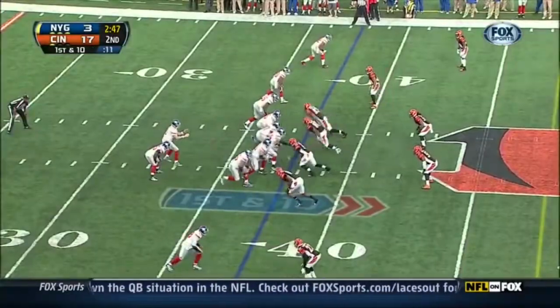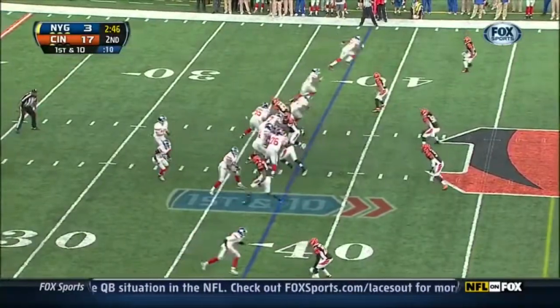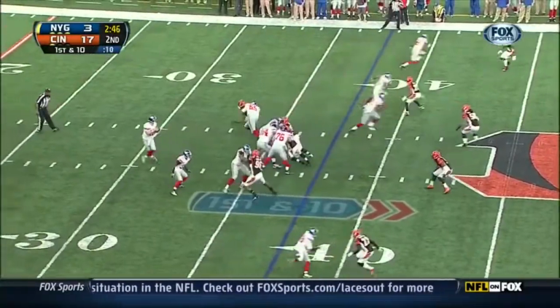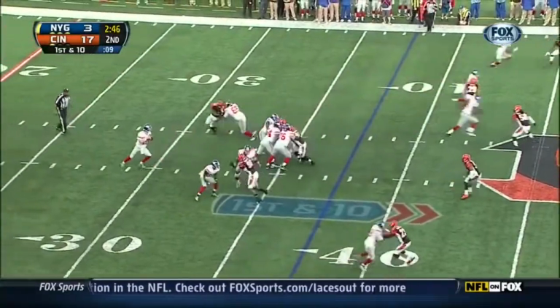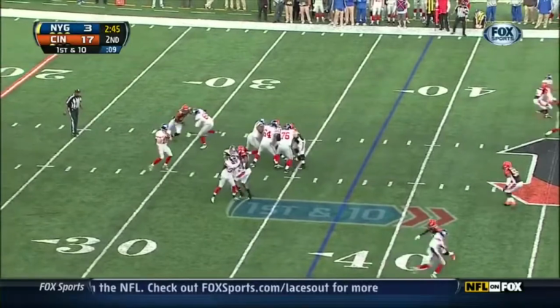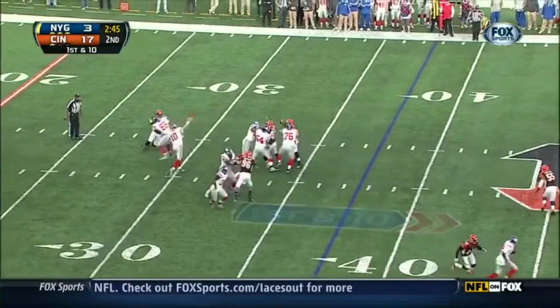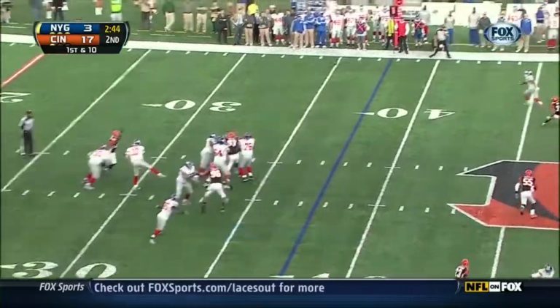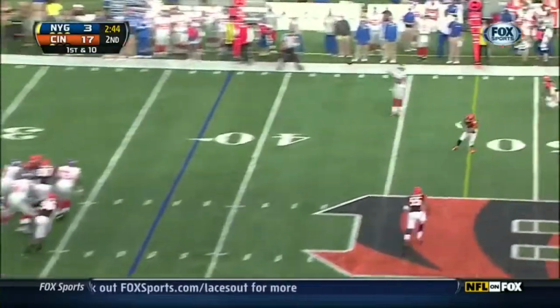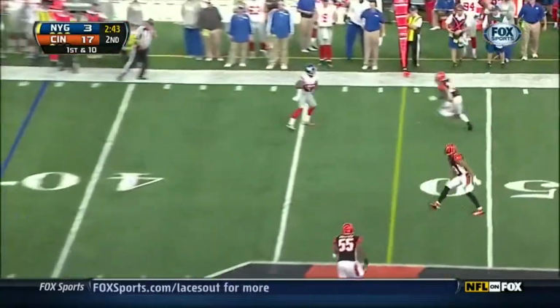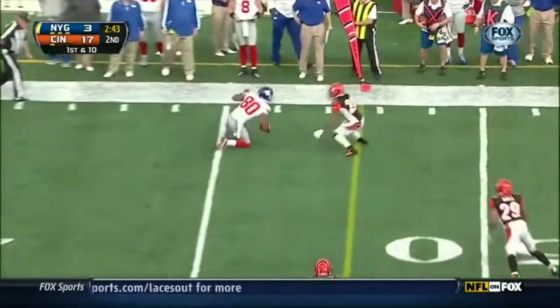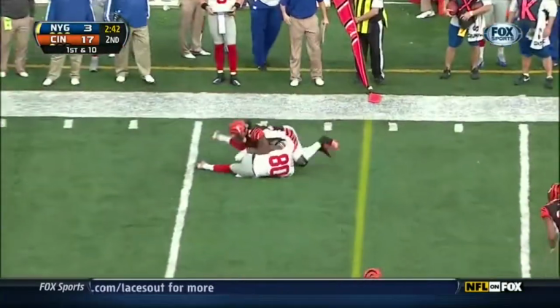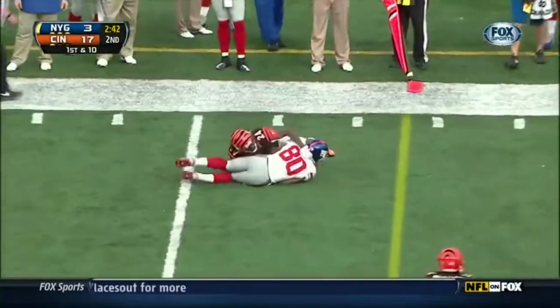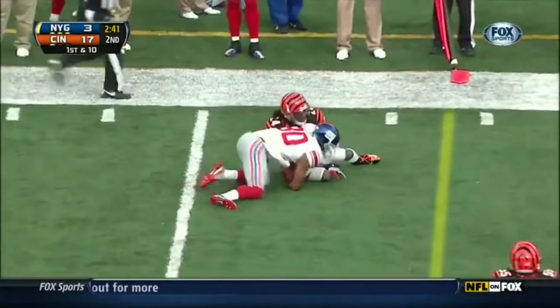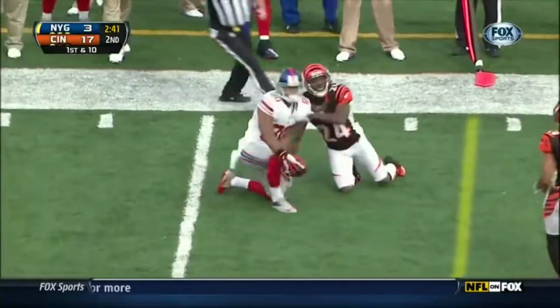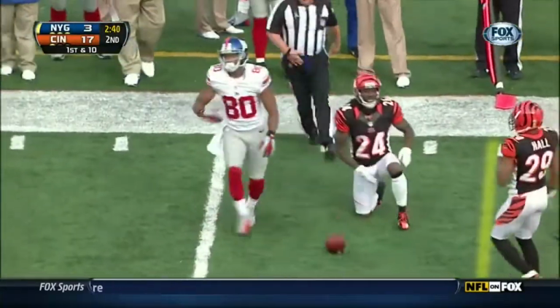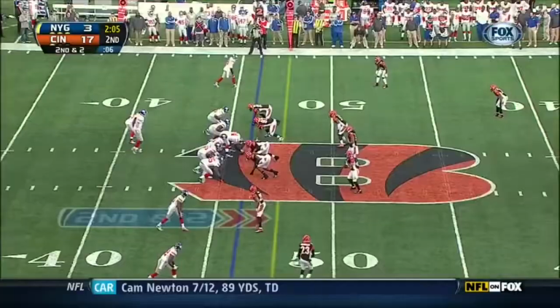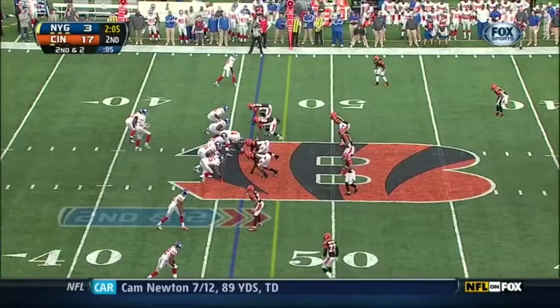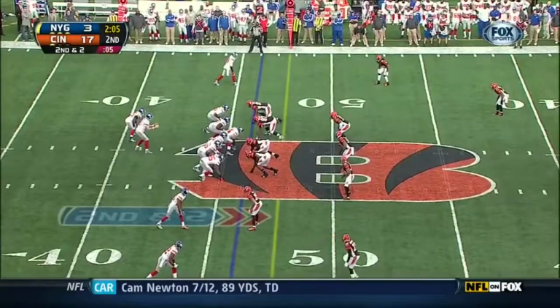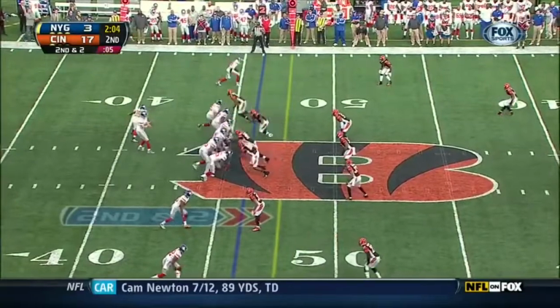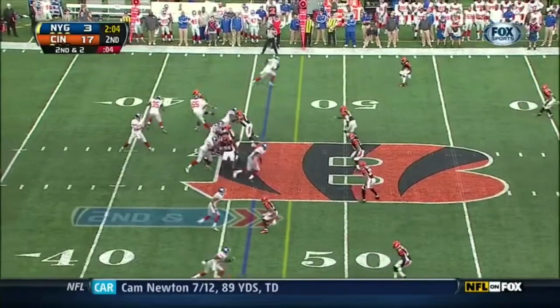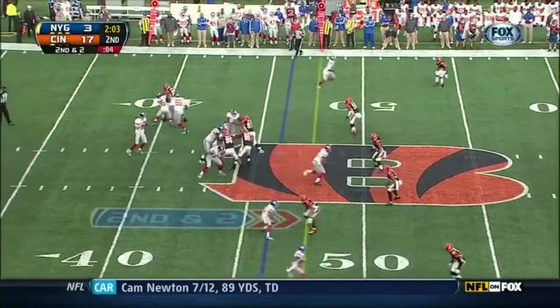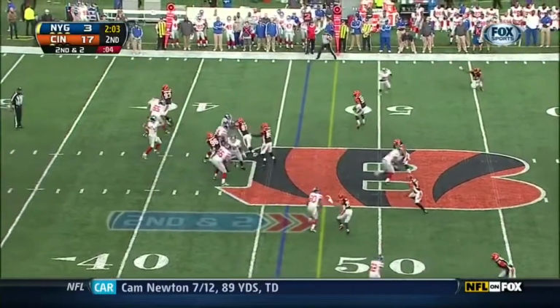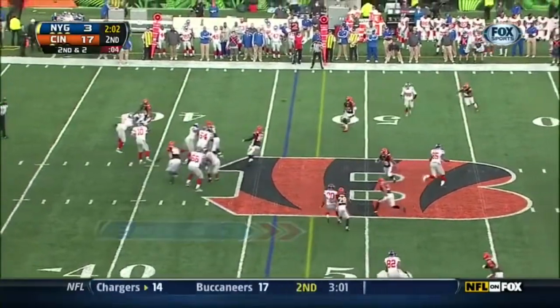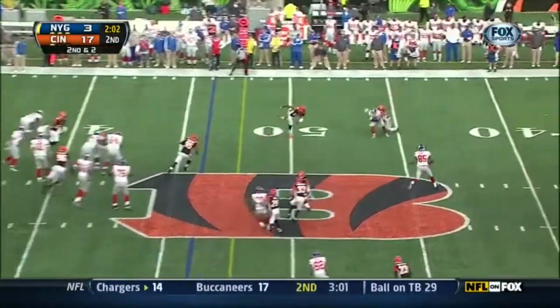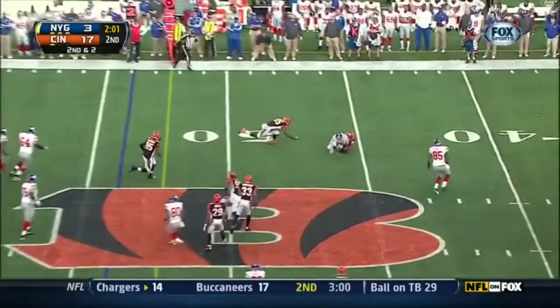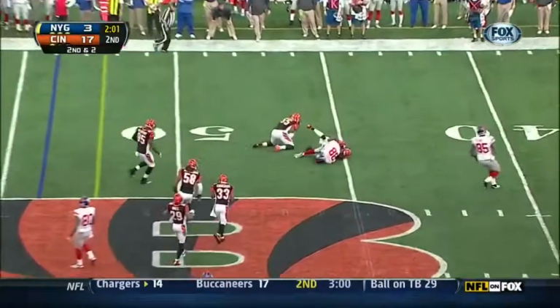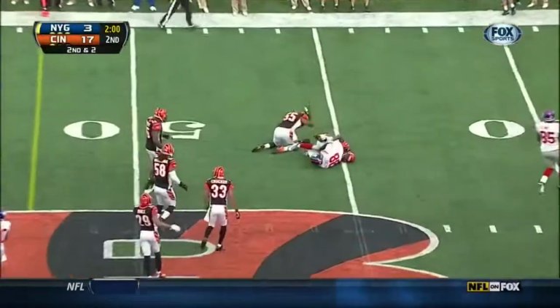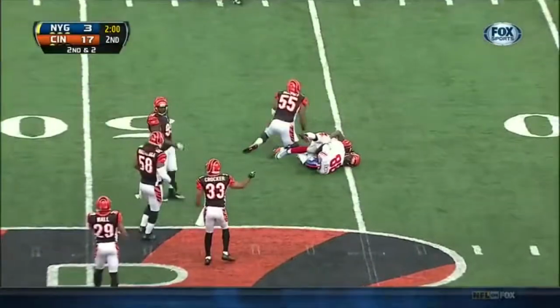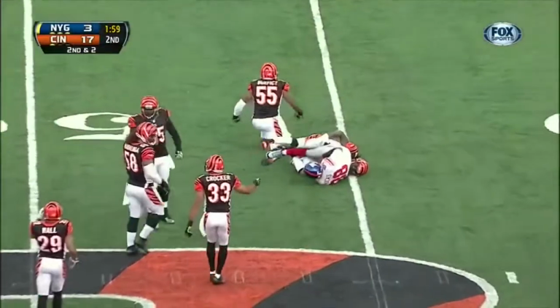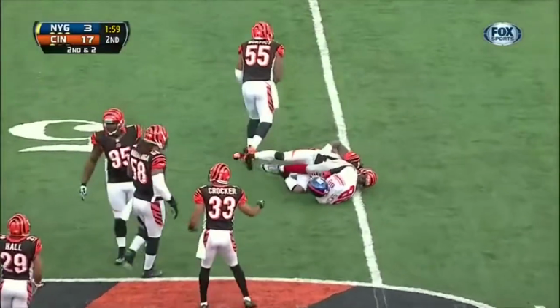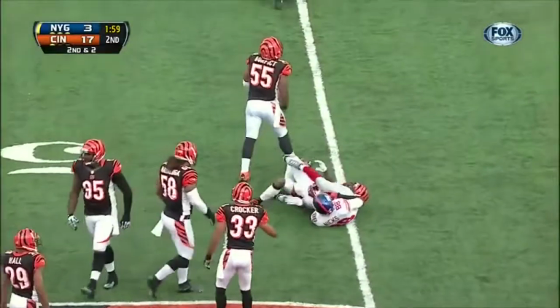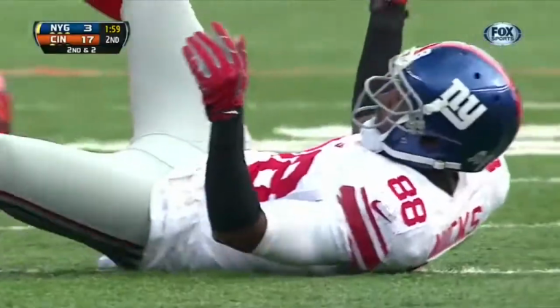From the 37, on first down, Manning fires to the far side — first catch of the game. With protection again, and it is a first down catch by Nicks.